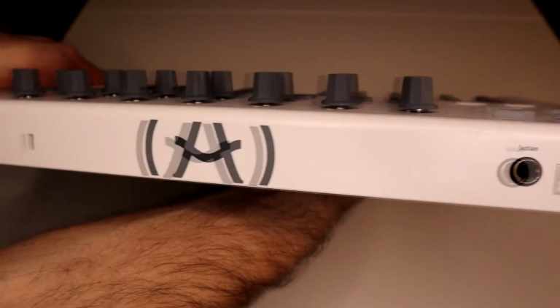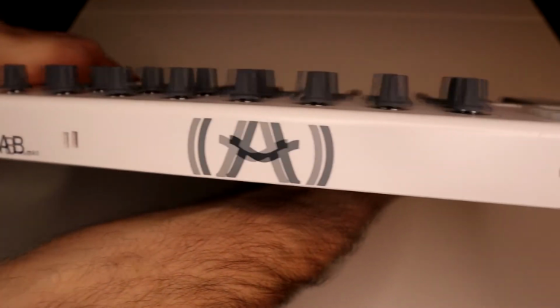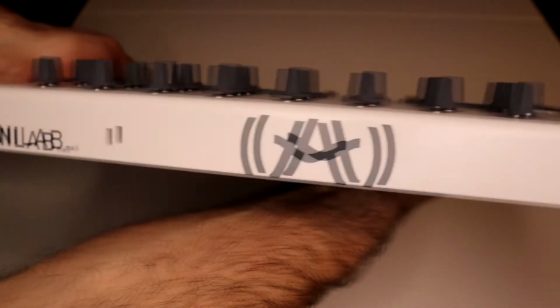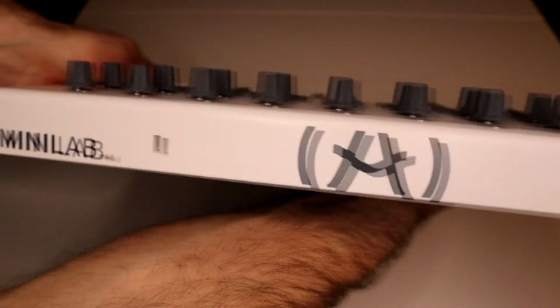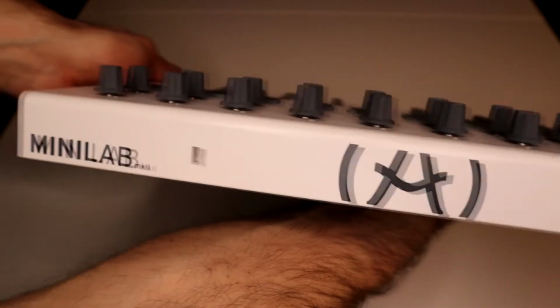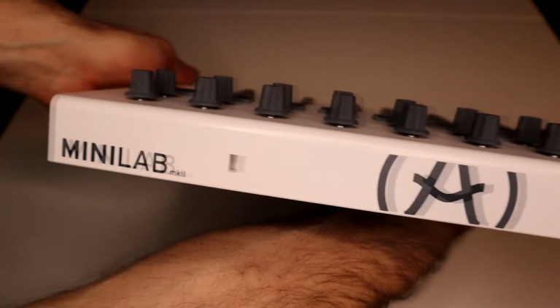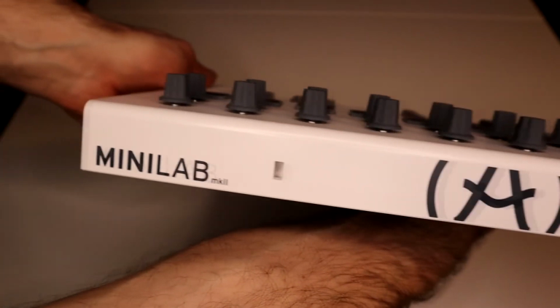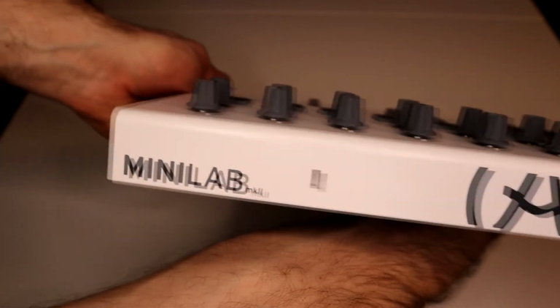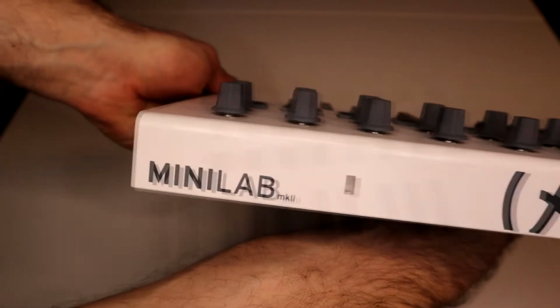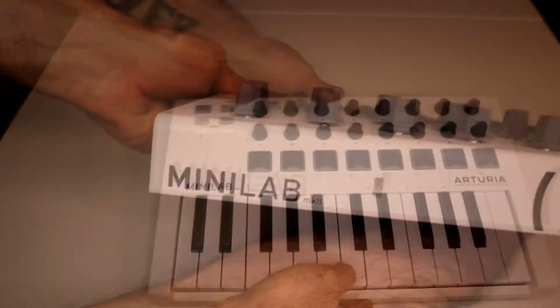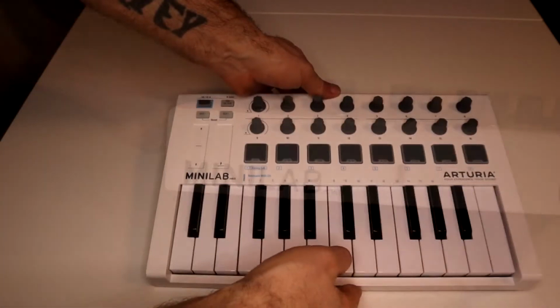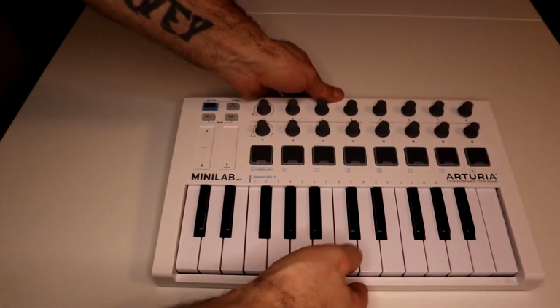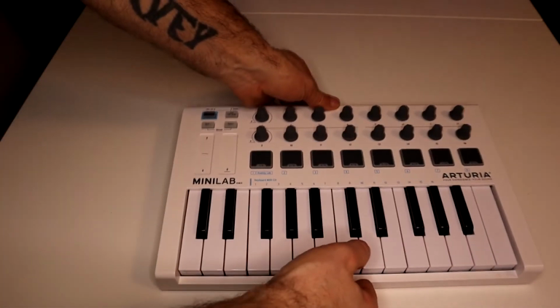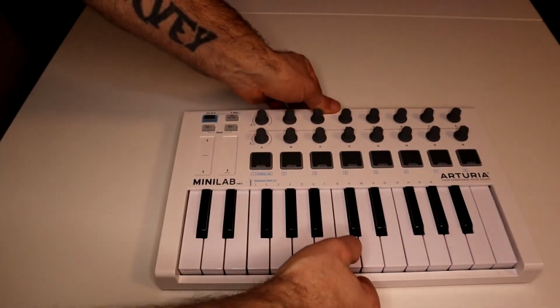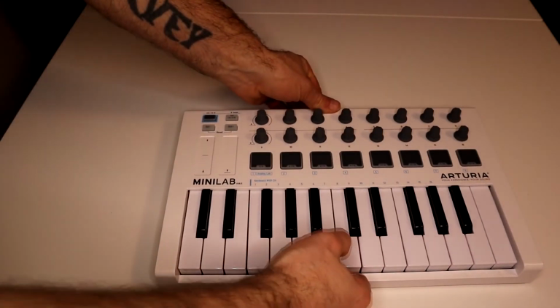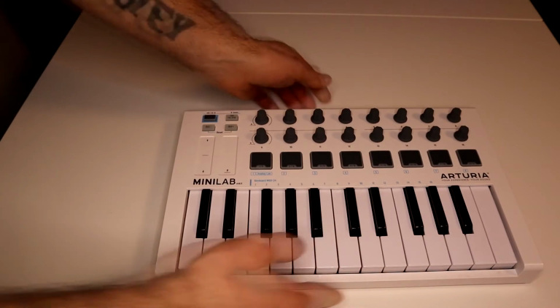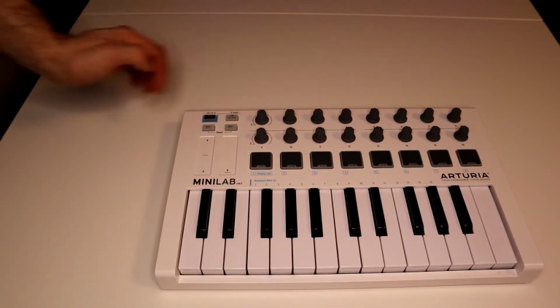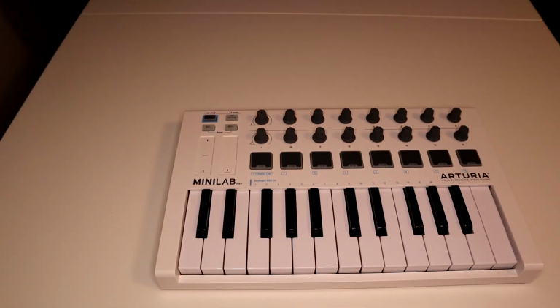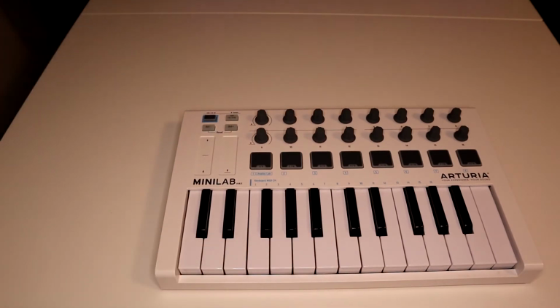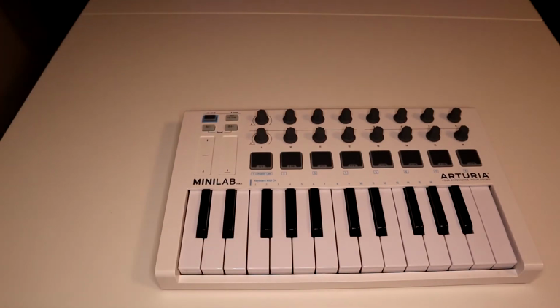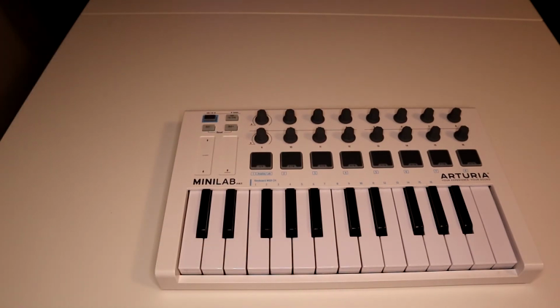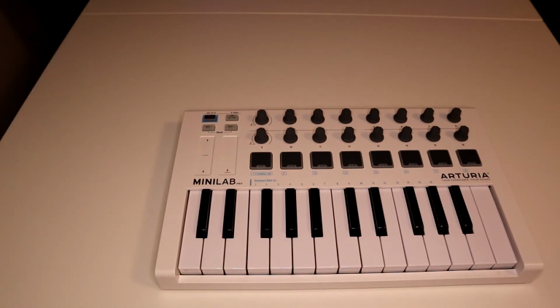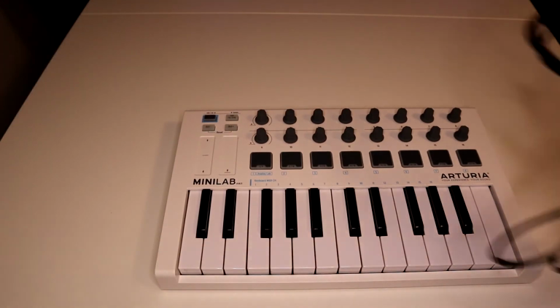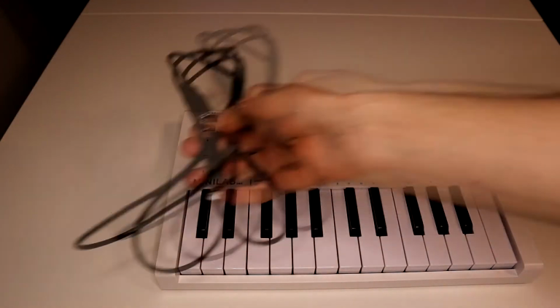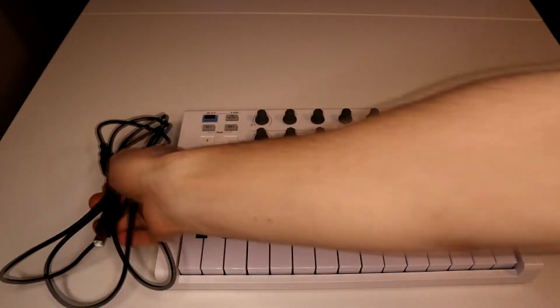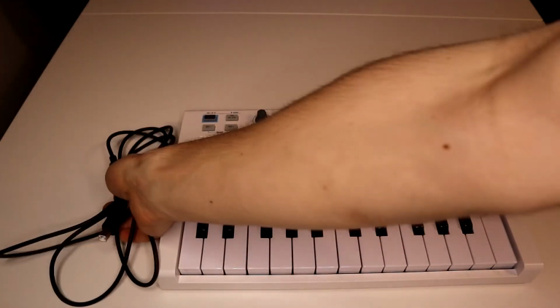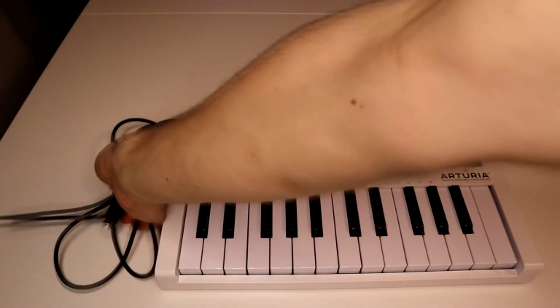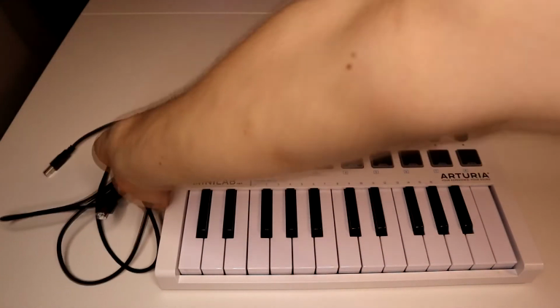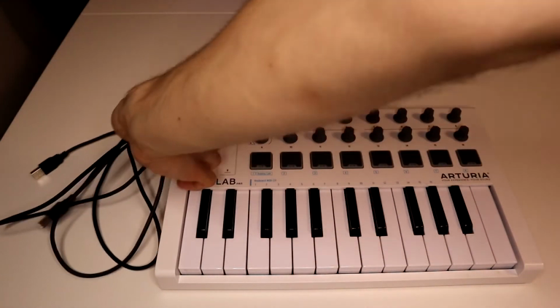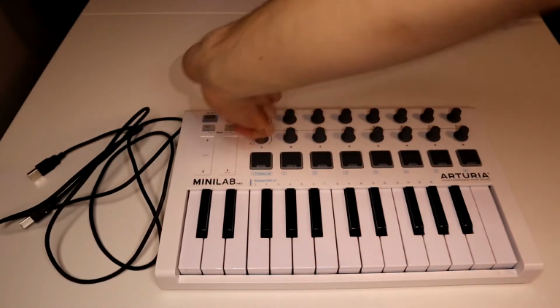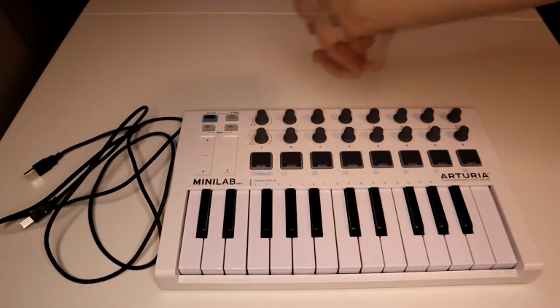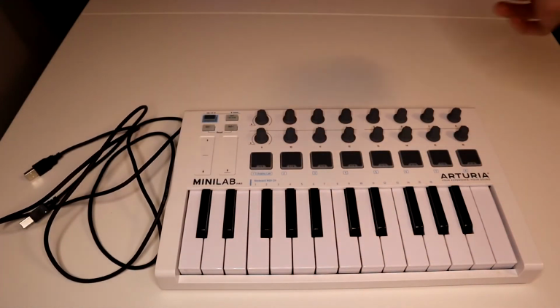It comes with a cable that you connect to your computer via the USB. It is very well made and the quality is excellent.